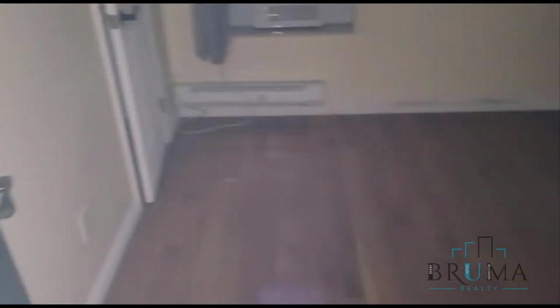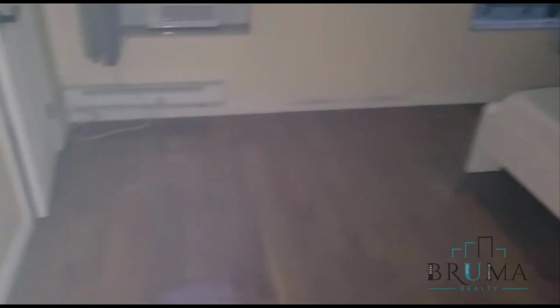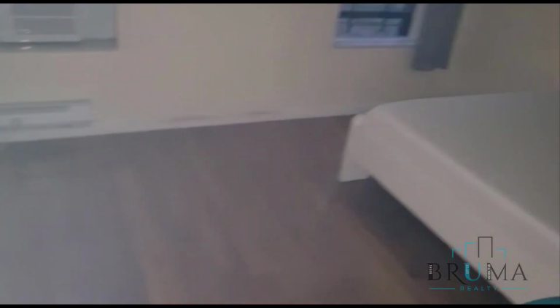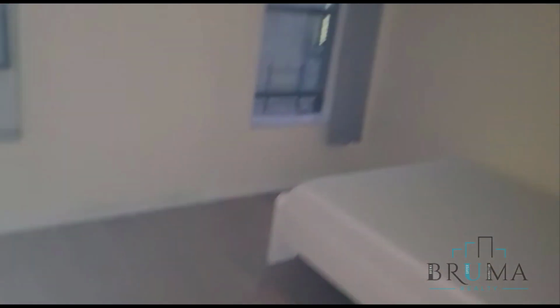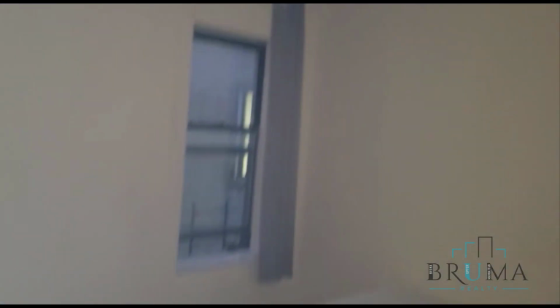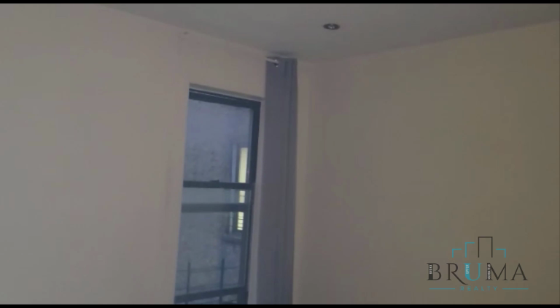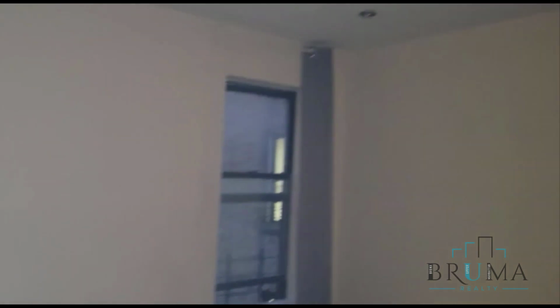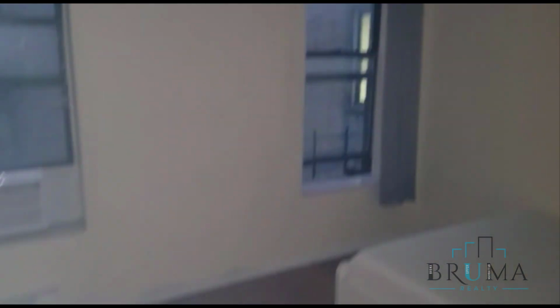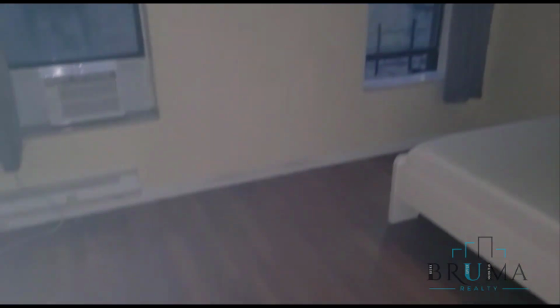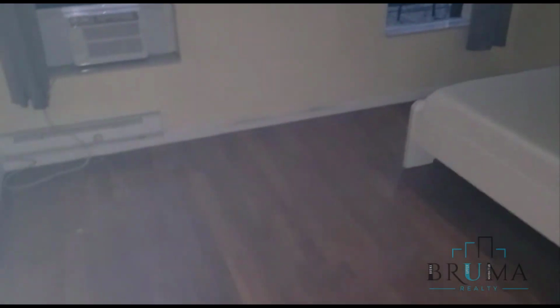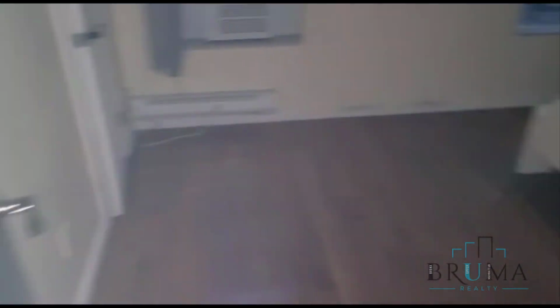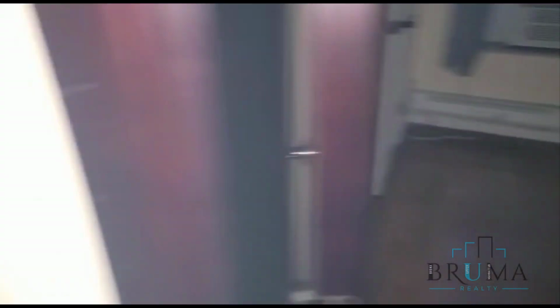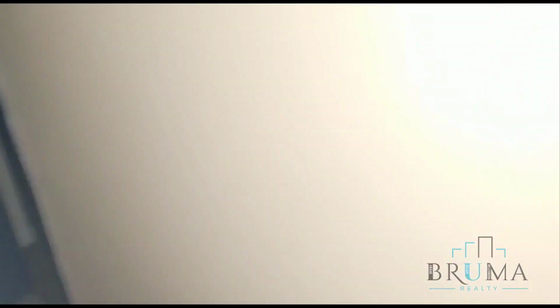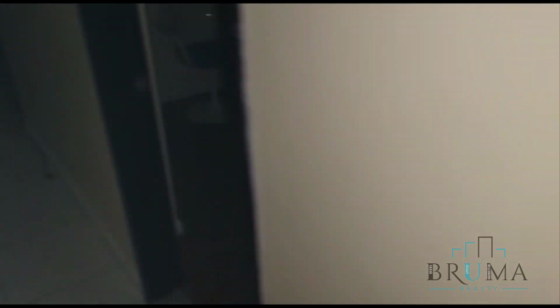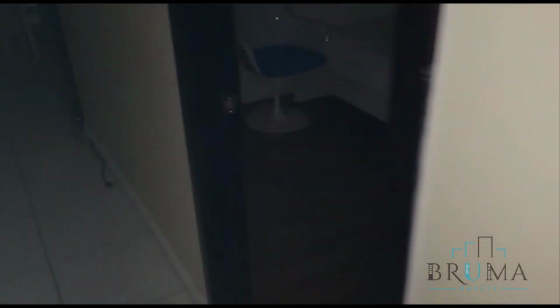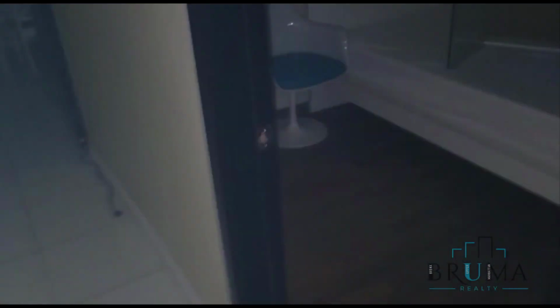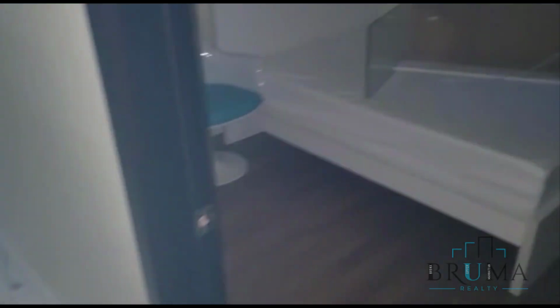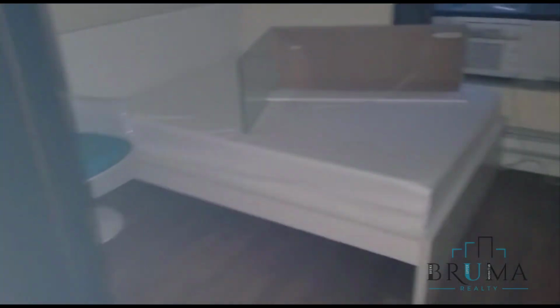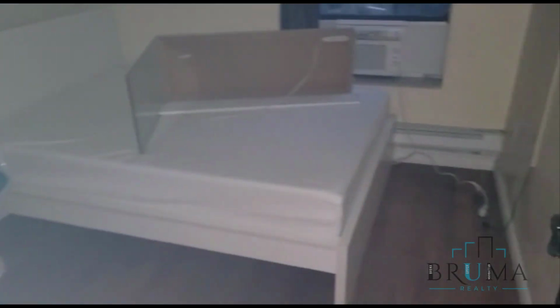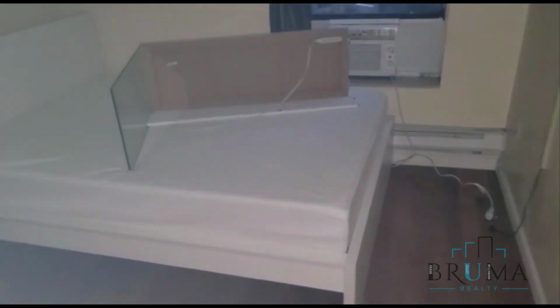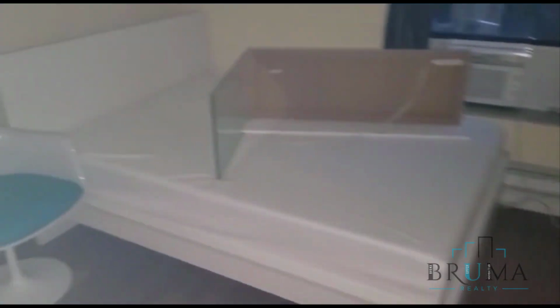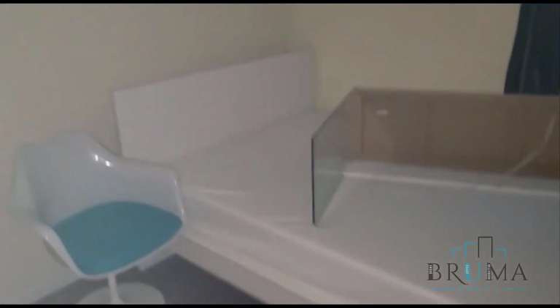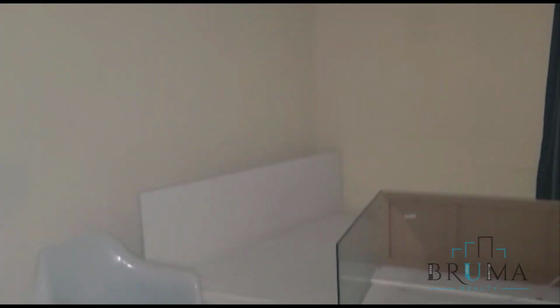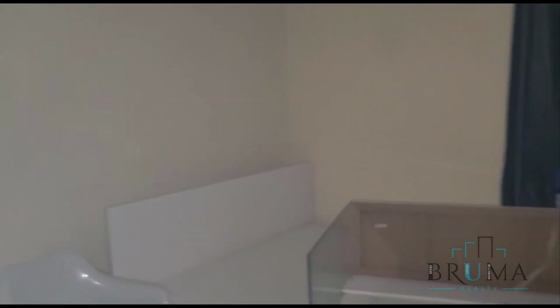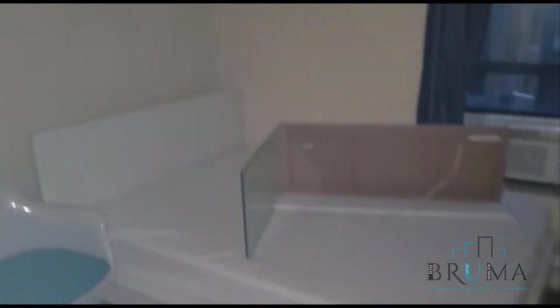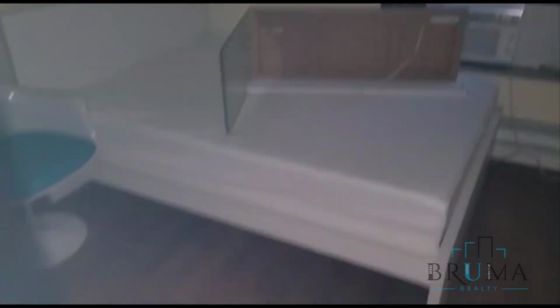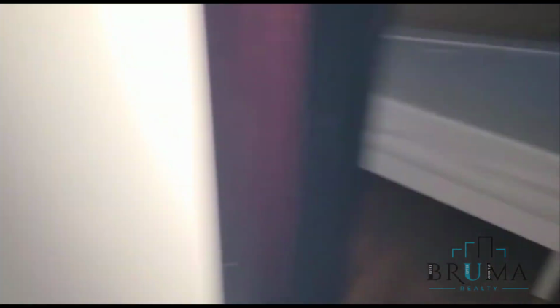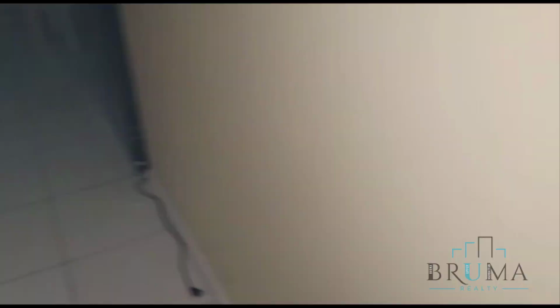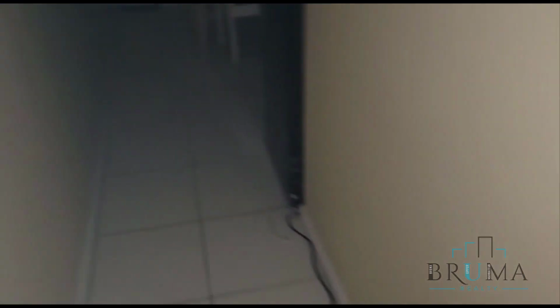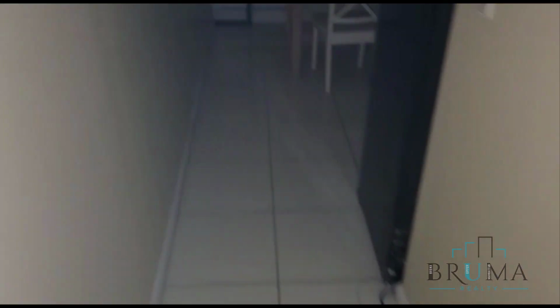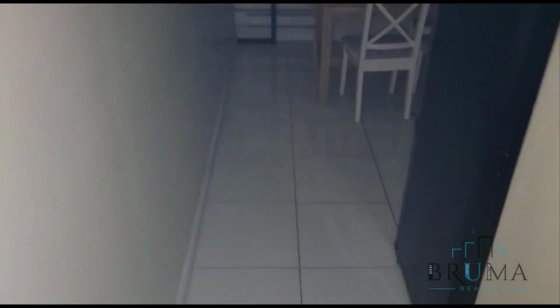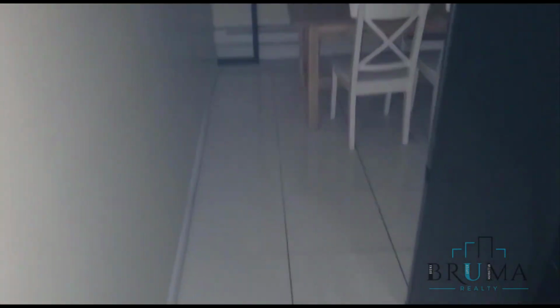Here is bedroom number 2, bedroom number 3 — they can all fit queen-size beds.